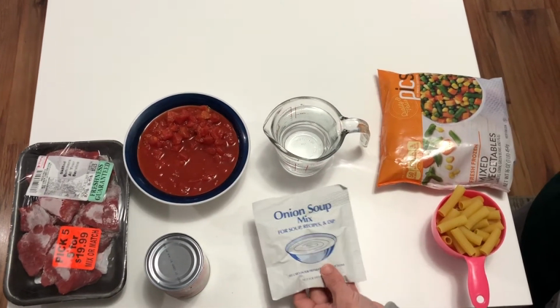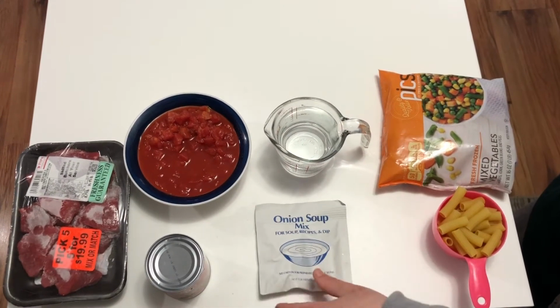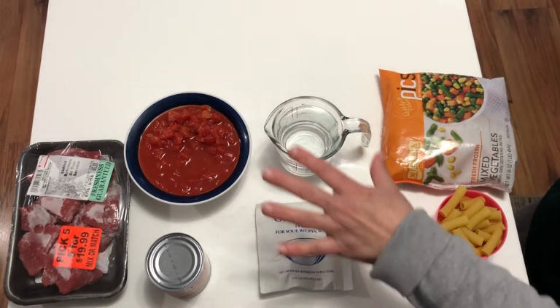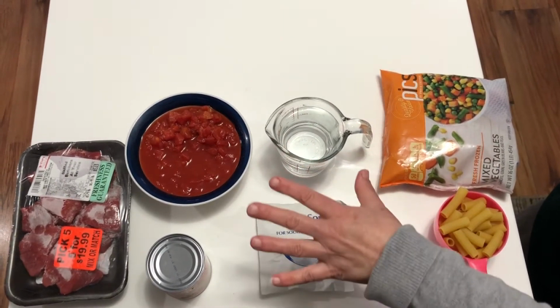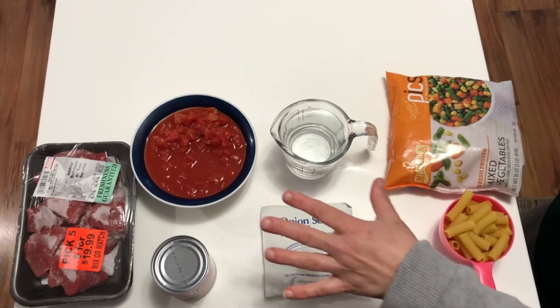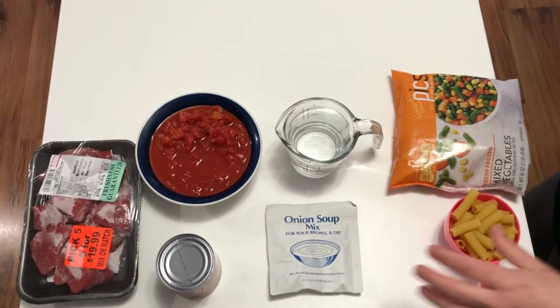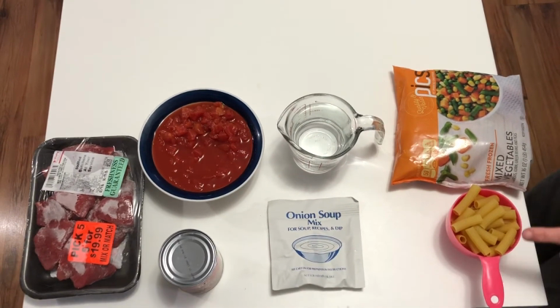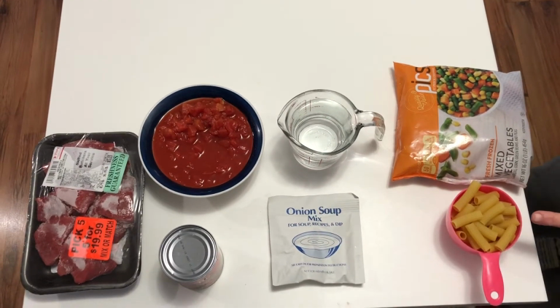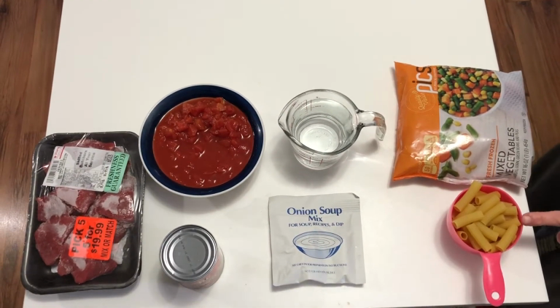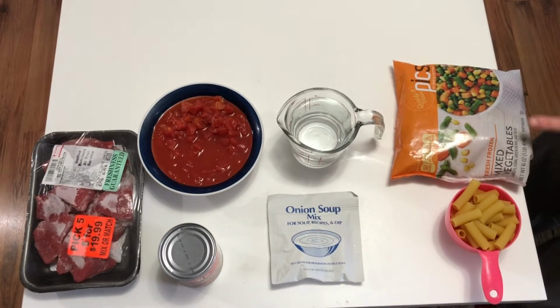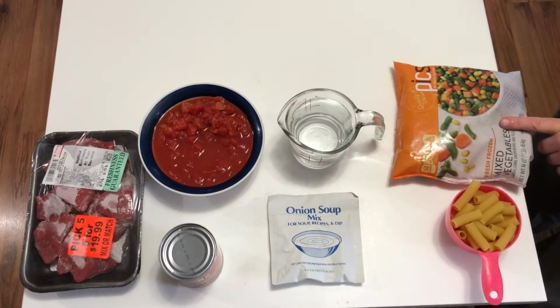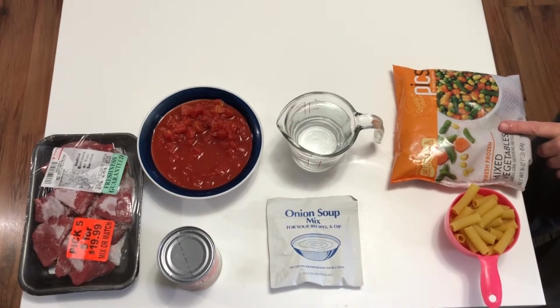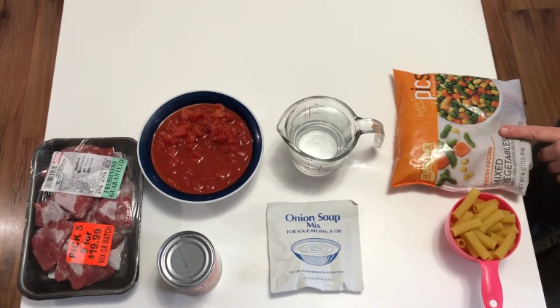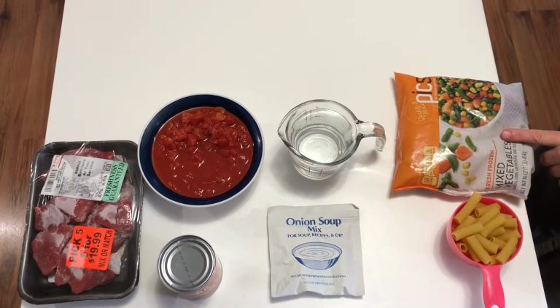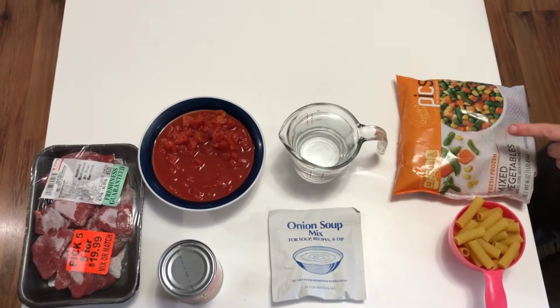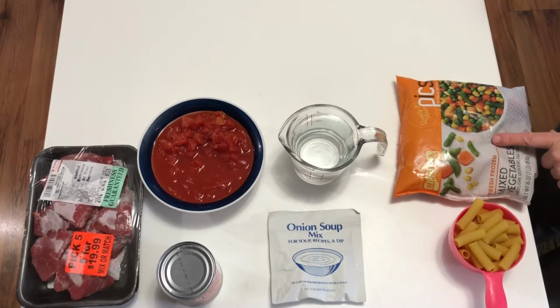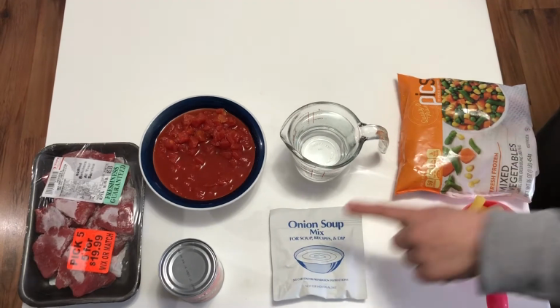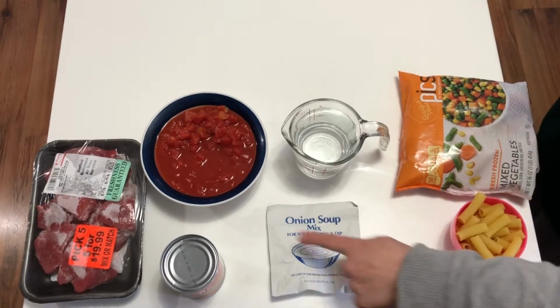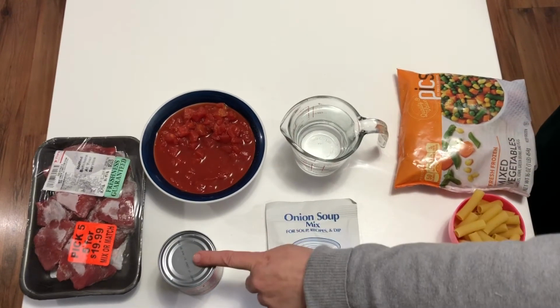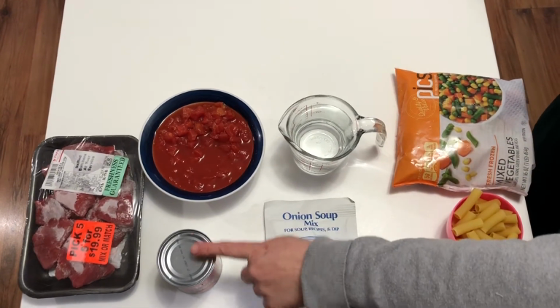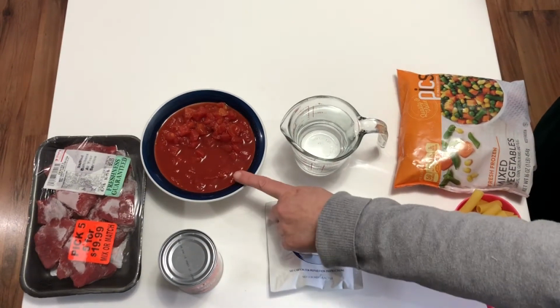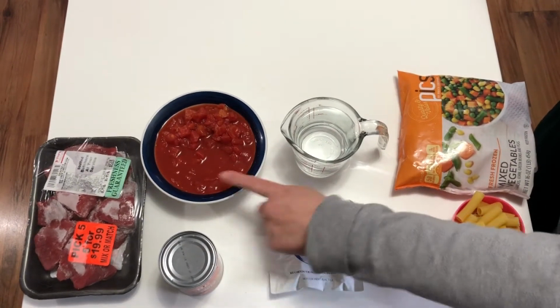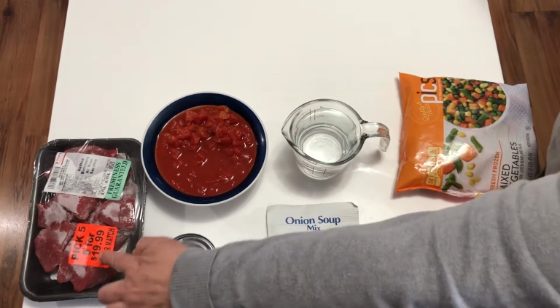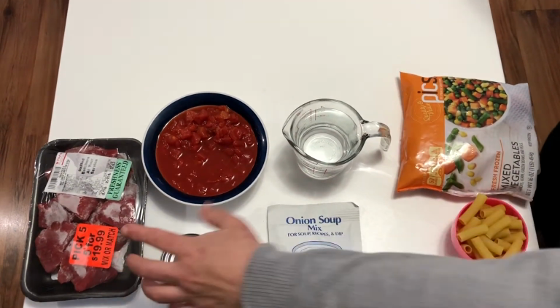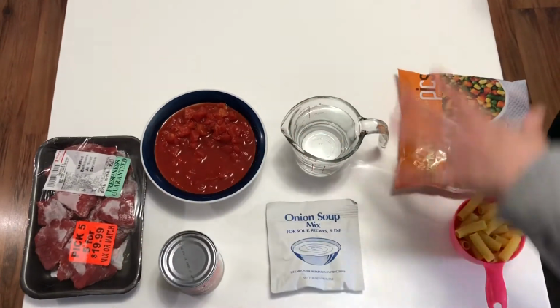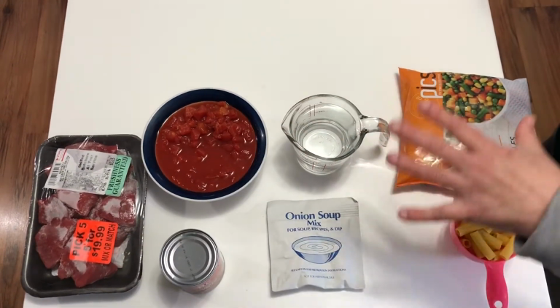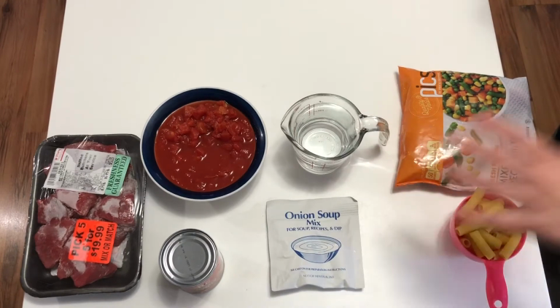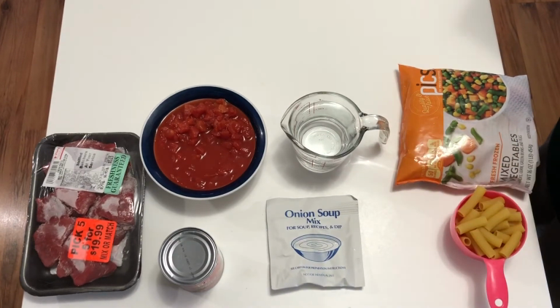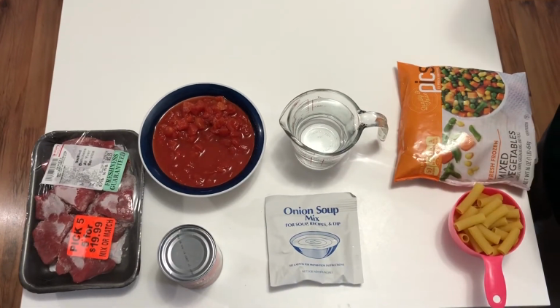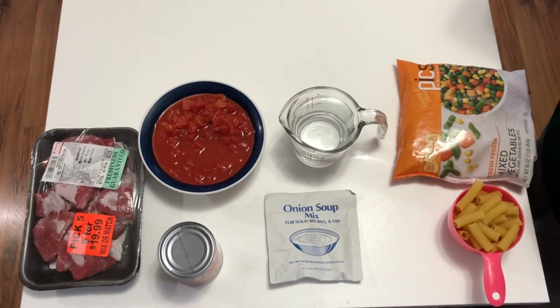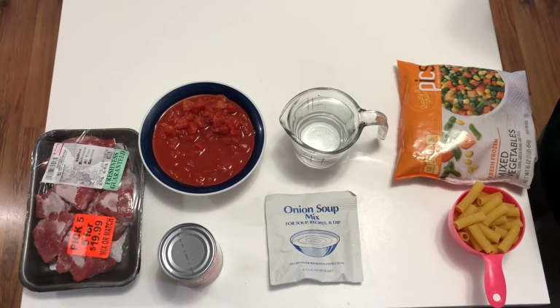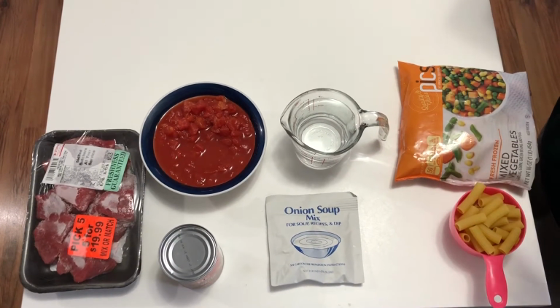That will be slow cooked for six hours, and then we will add a cup of pasta and frozen vegetables to the mix. The frozen vegetables, the onion mix, the stewed tomatoes, the can of sauce, and the beef can come prepackaged so that you don't even have to measure them.